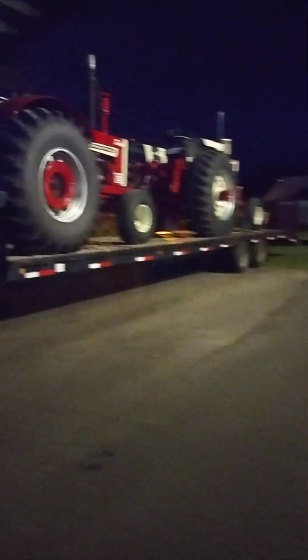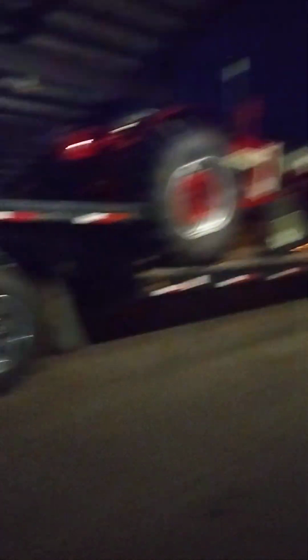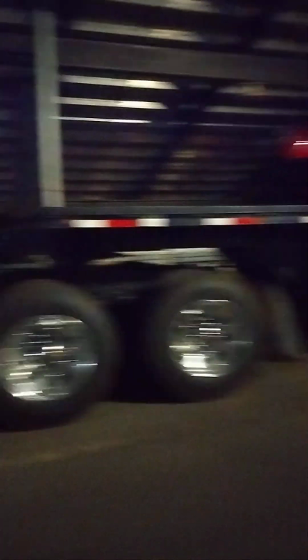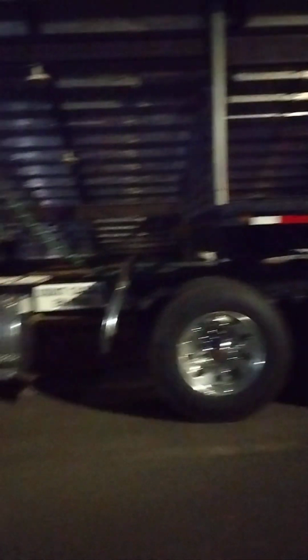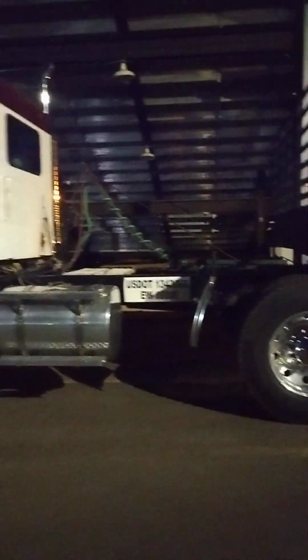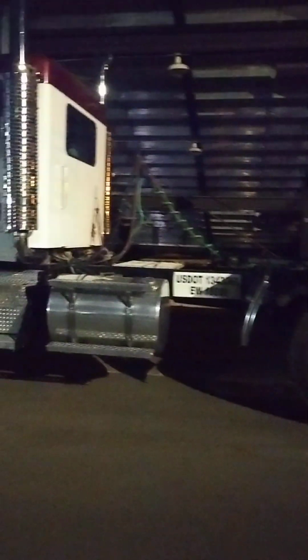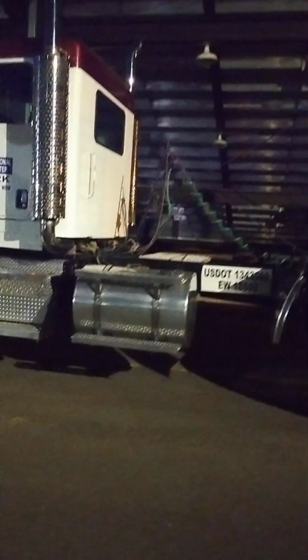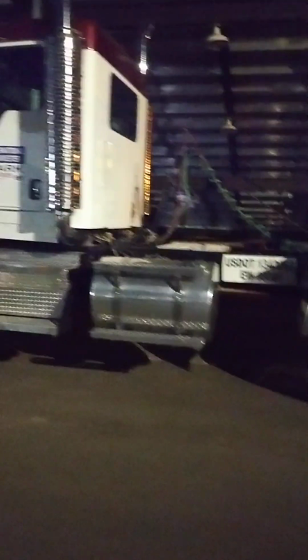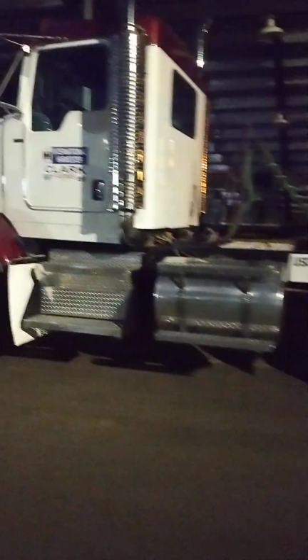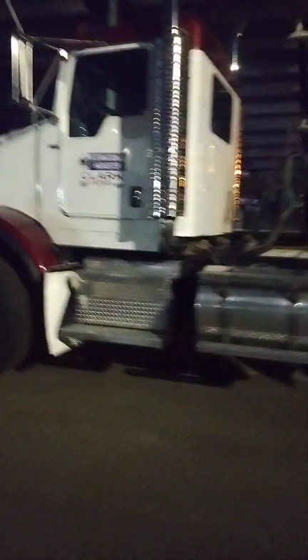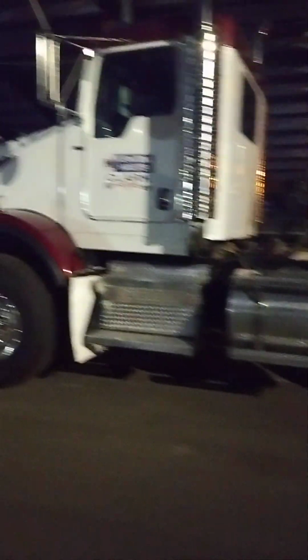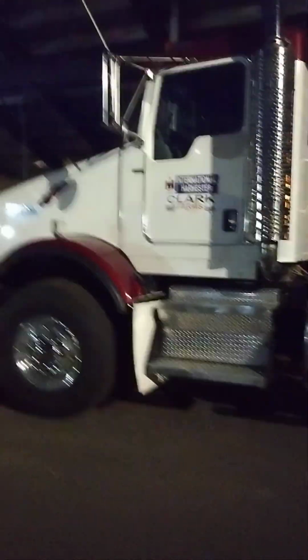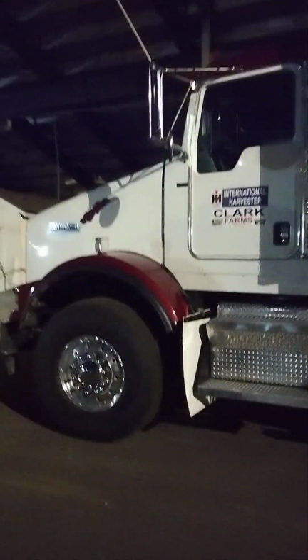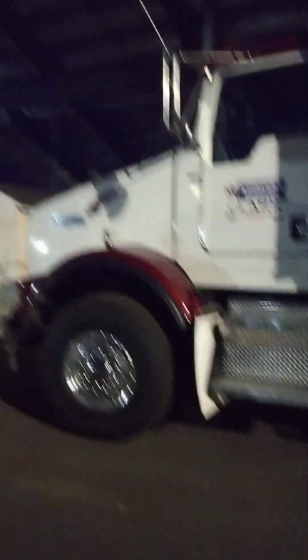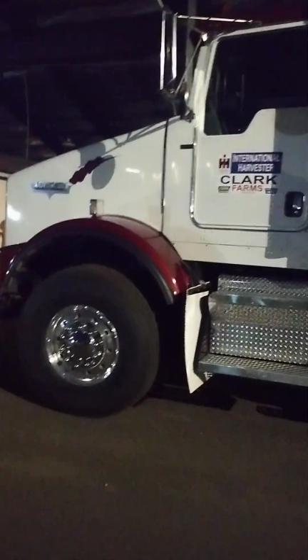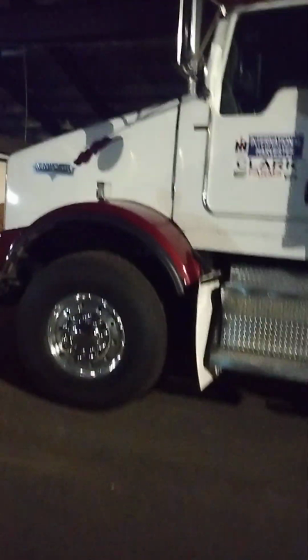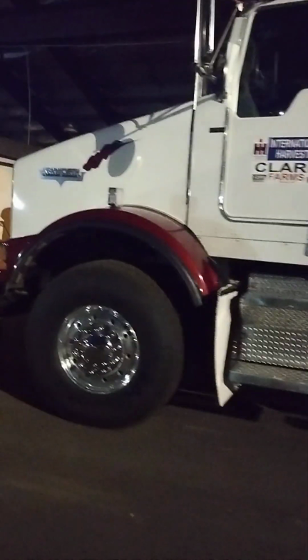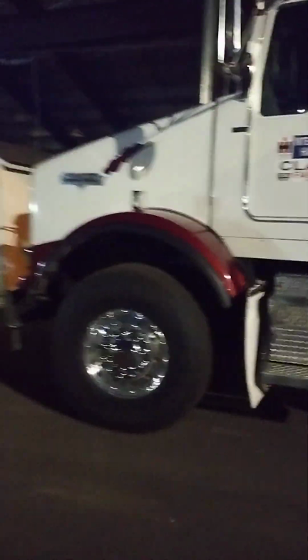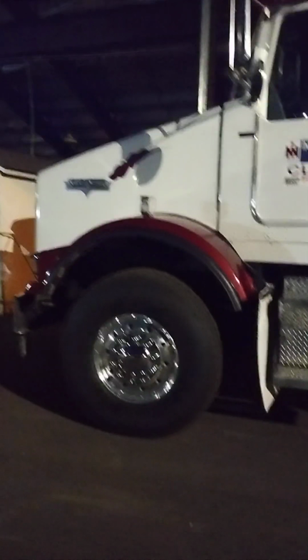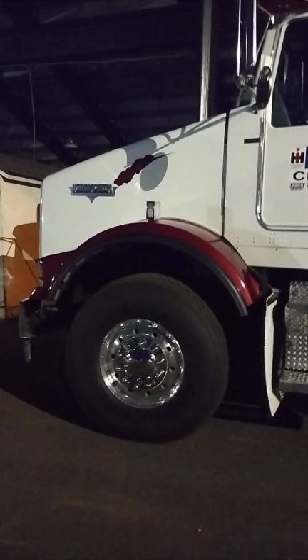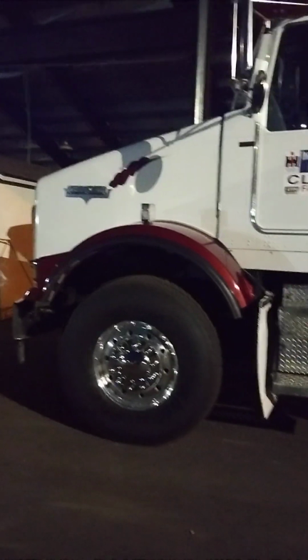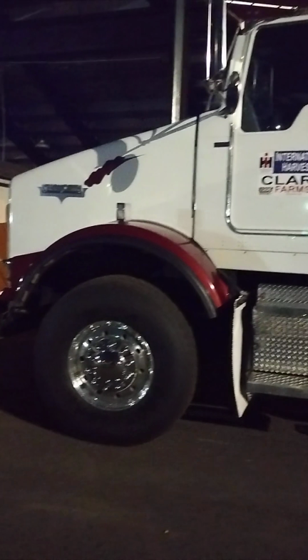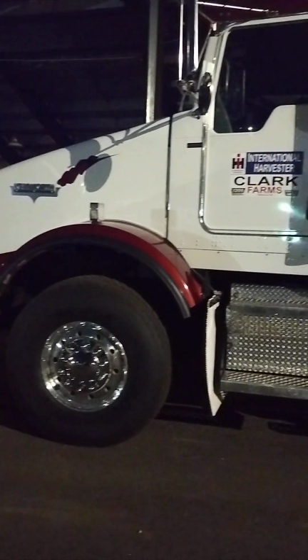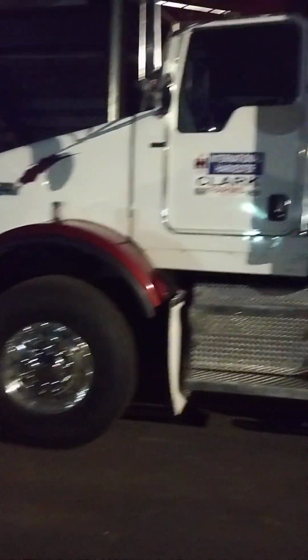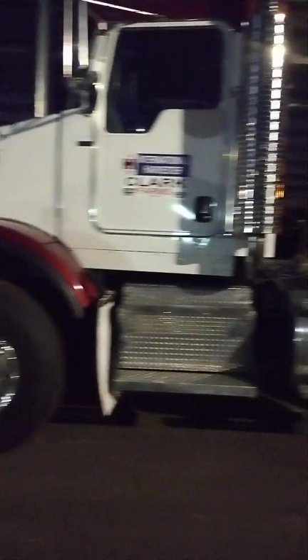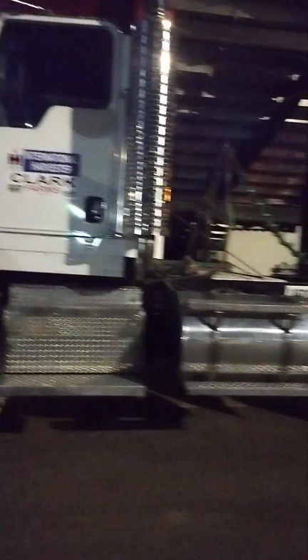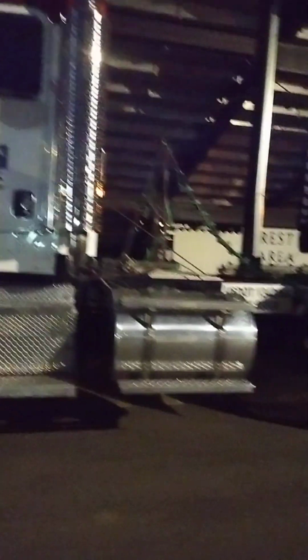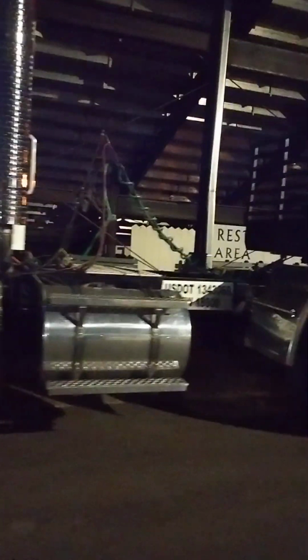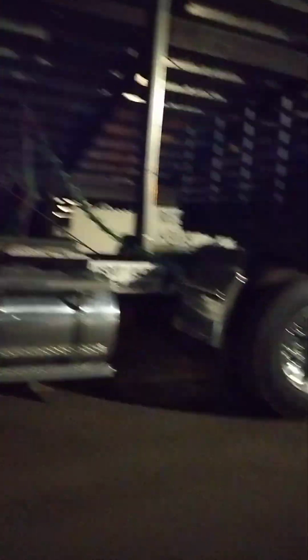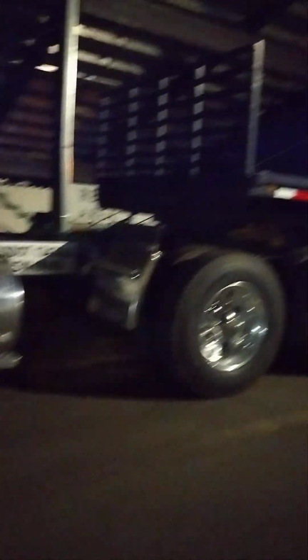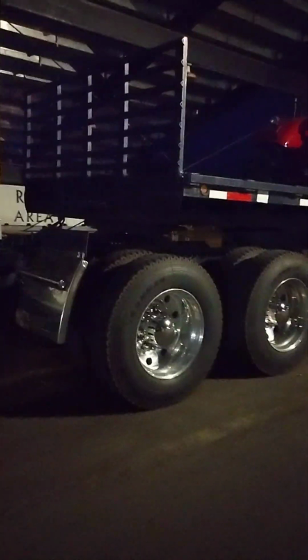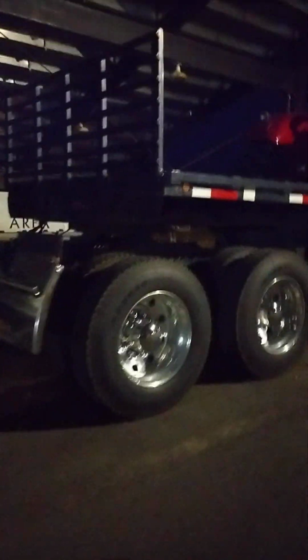Here we got a Kenworth. I don't really know much to say, but here it is.